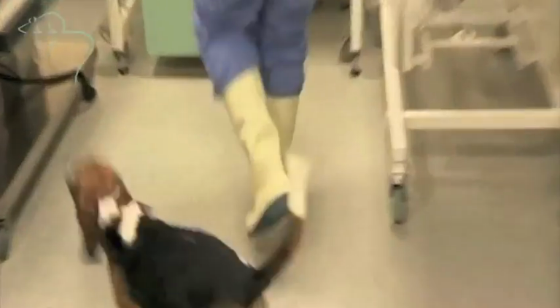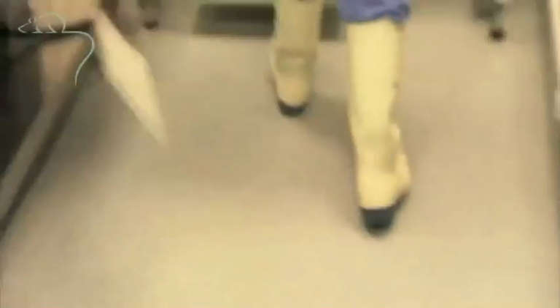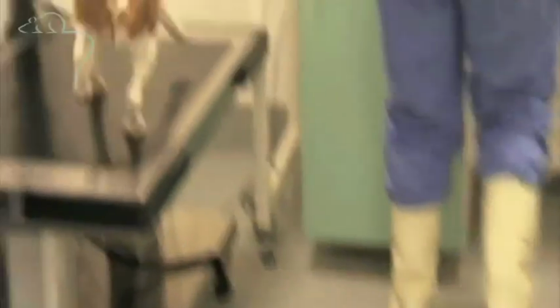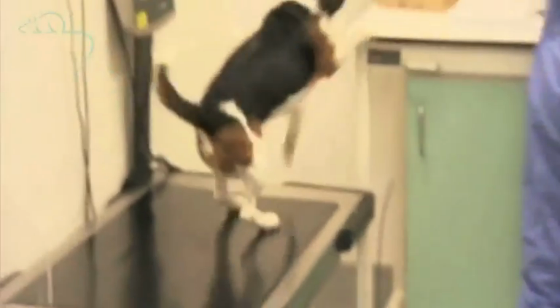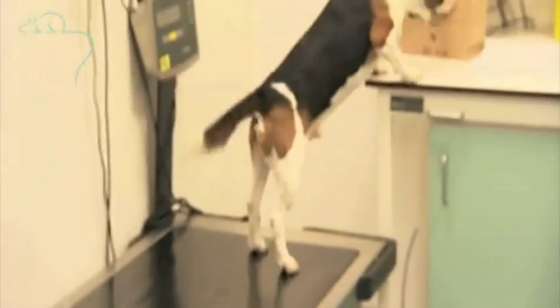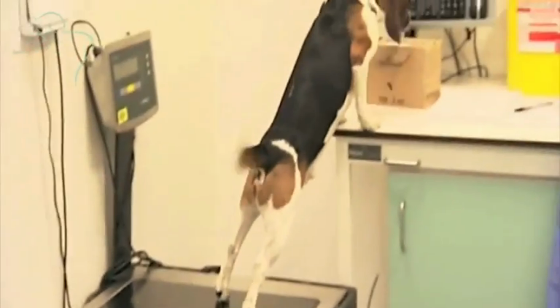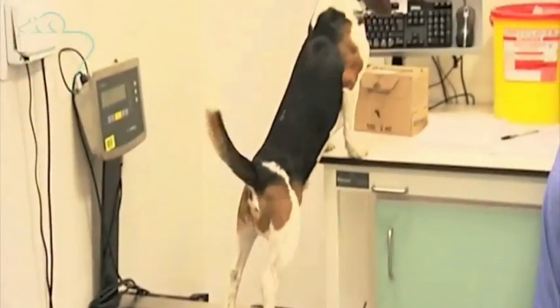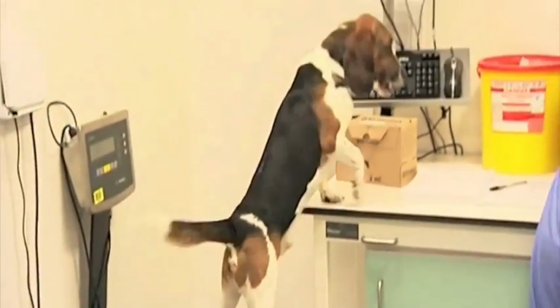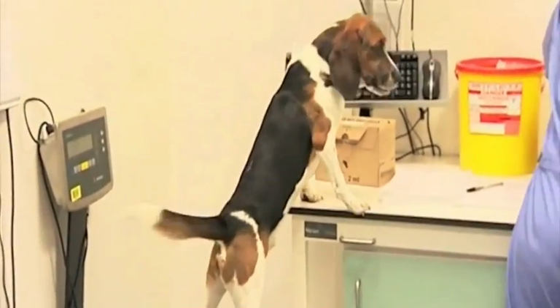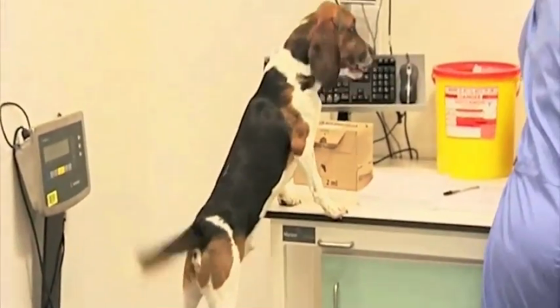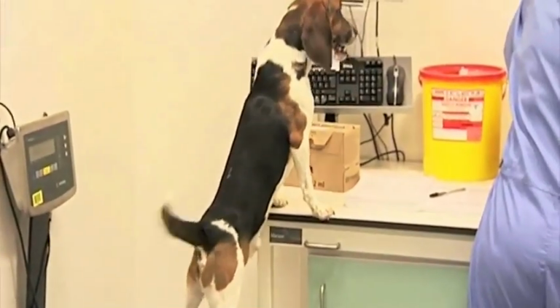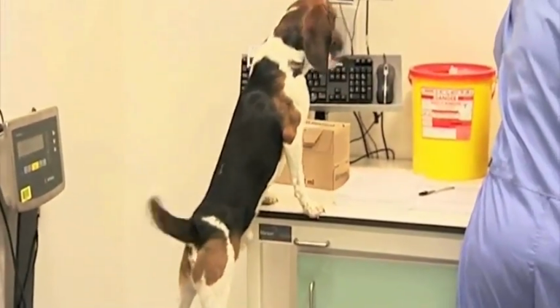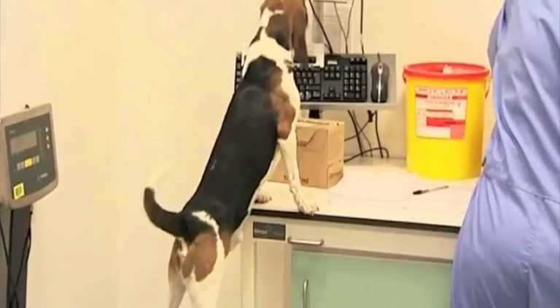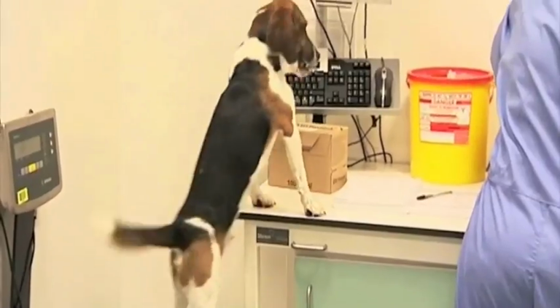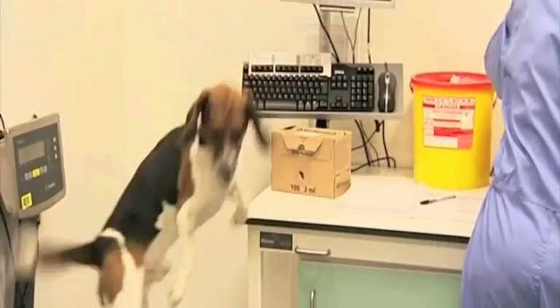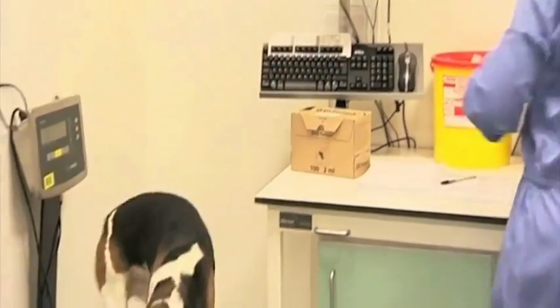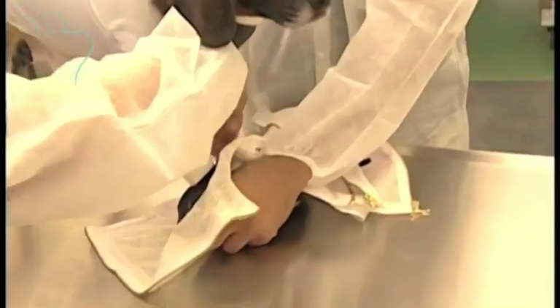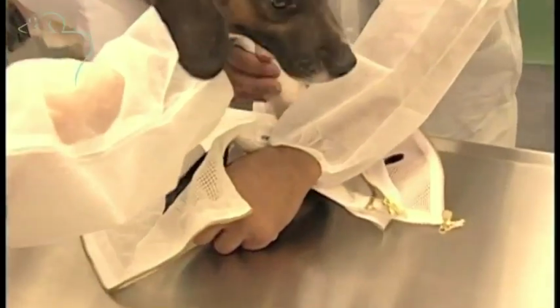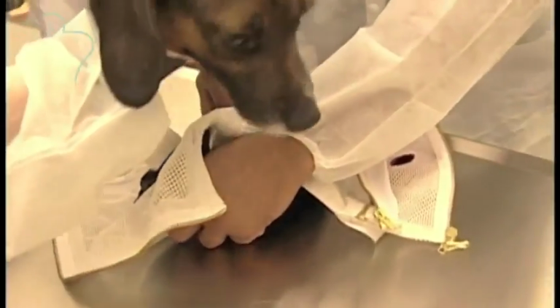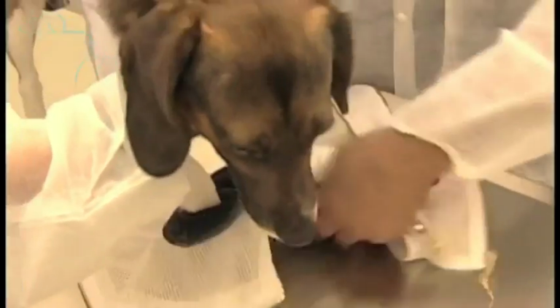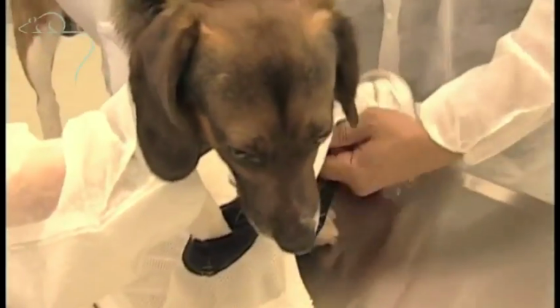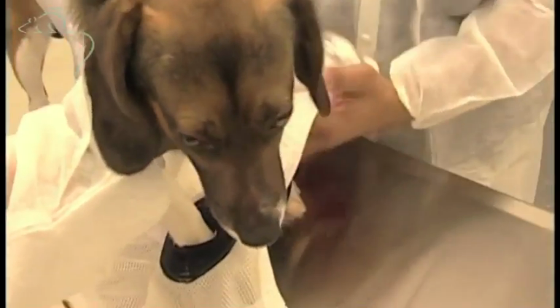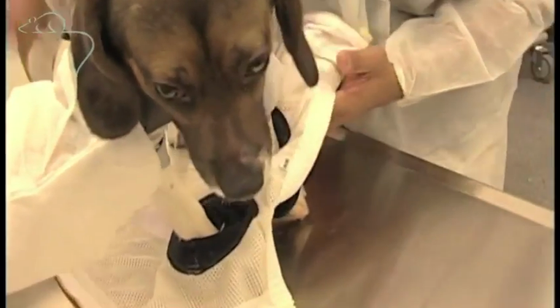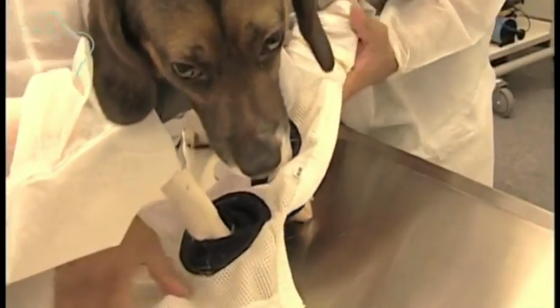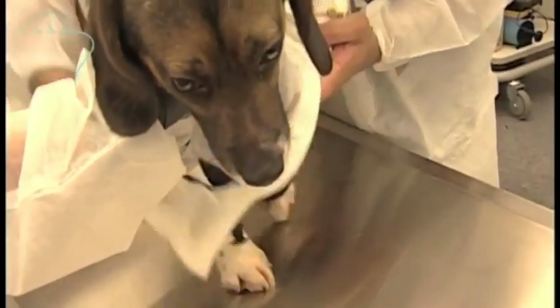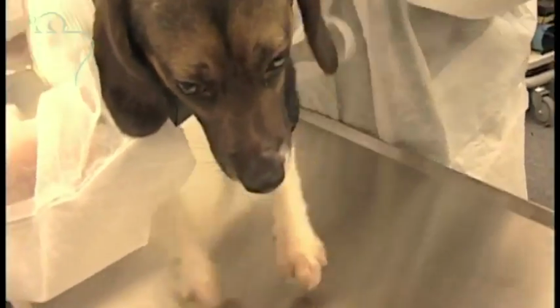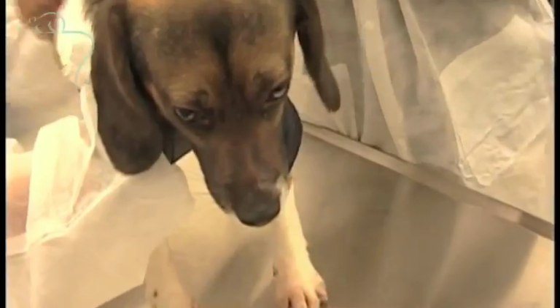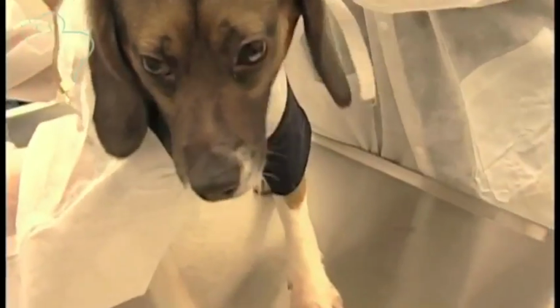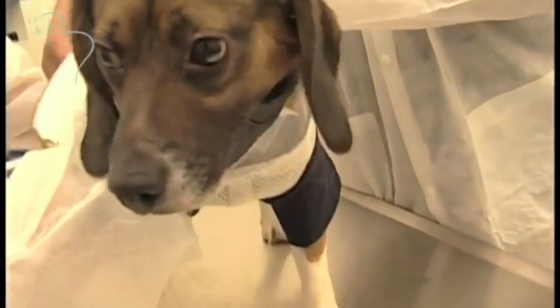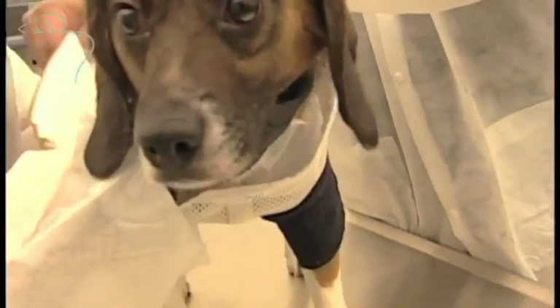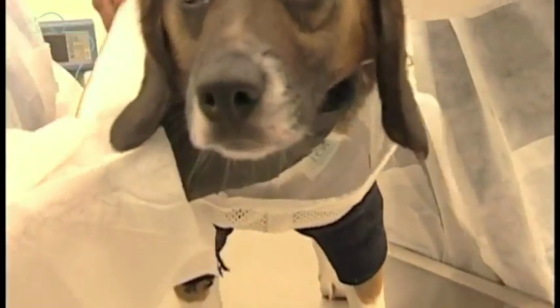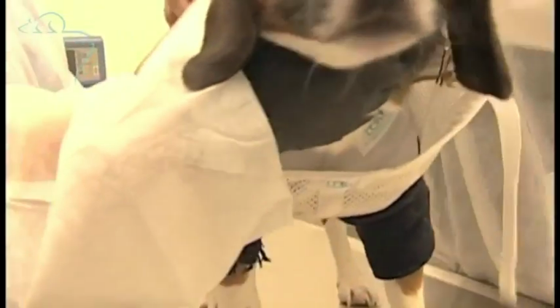The dogs are trained to leave their pens and to jump onto weighing scales. Here the dog is being gently restrained in a harness, so that its heart function can be measured.